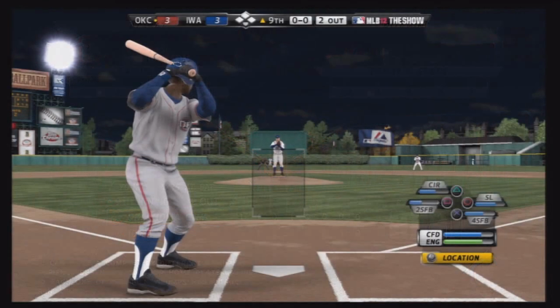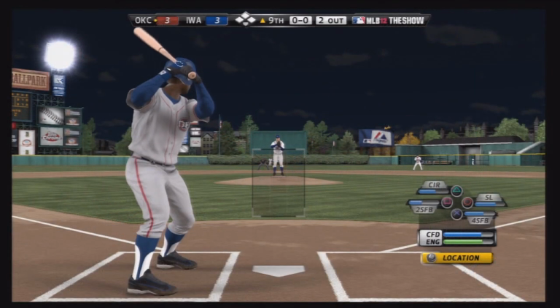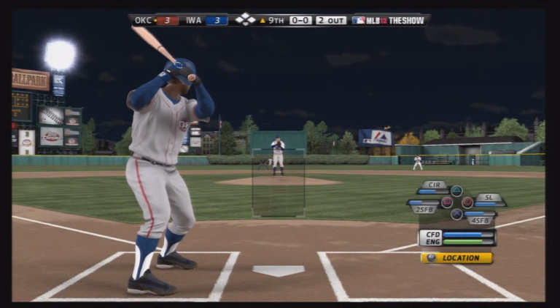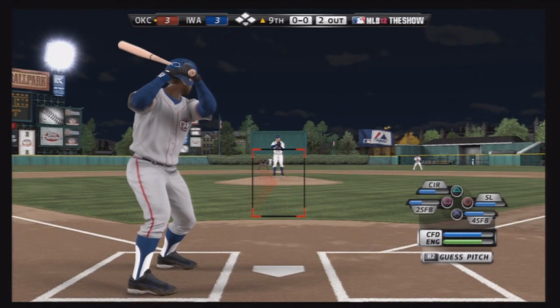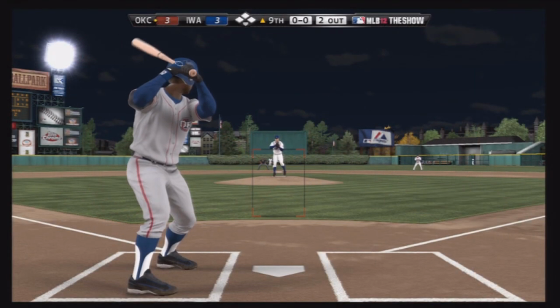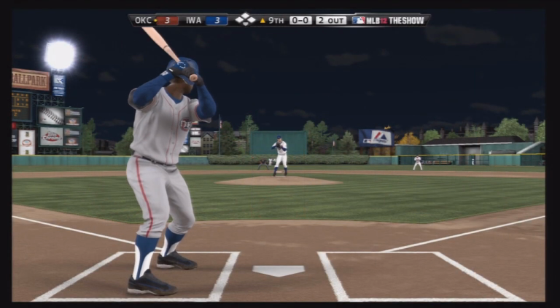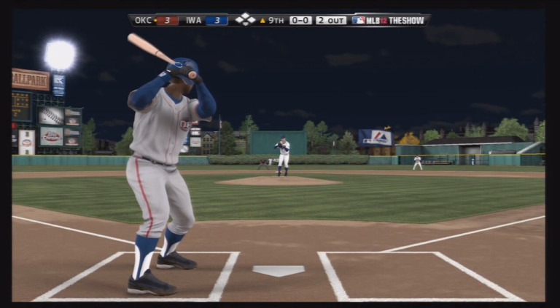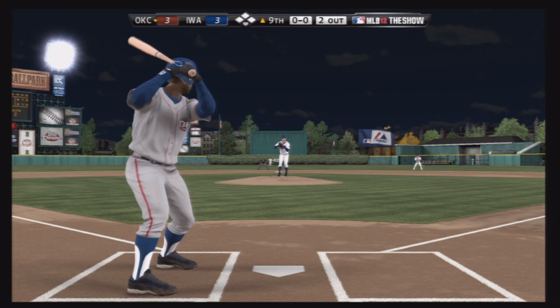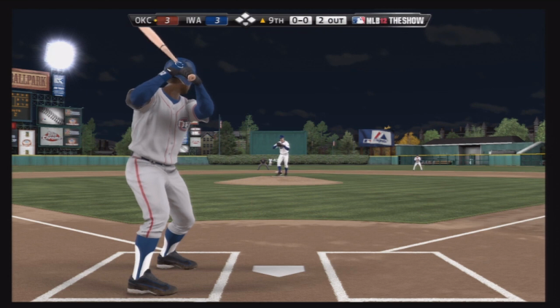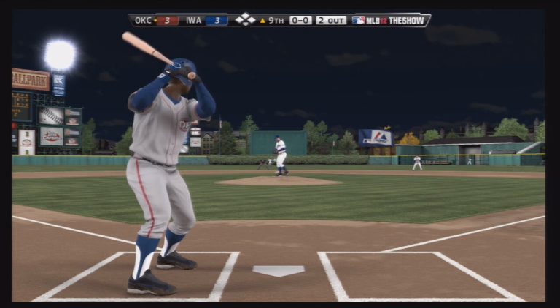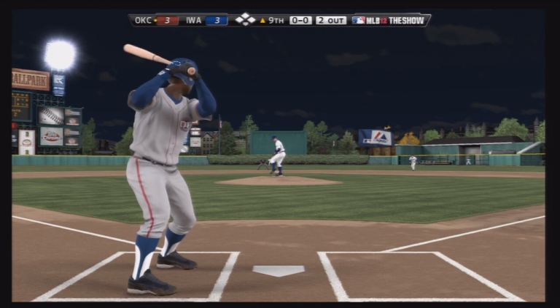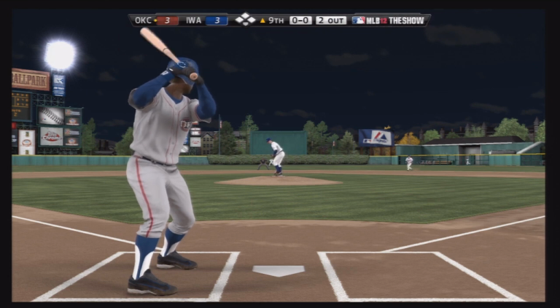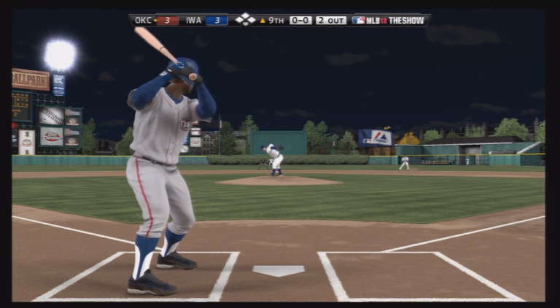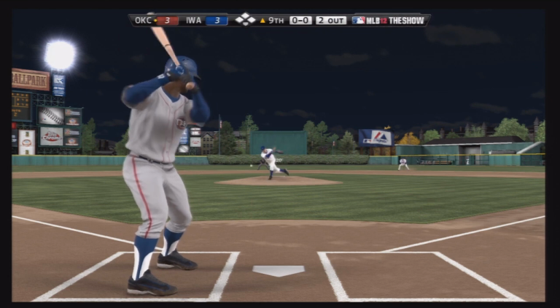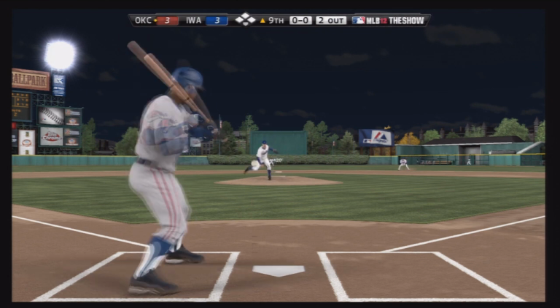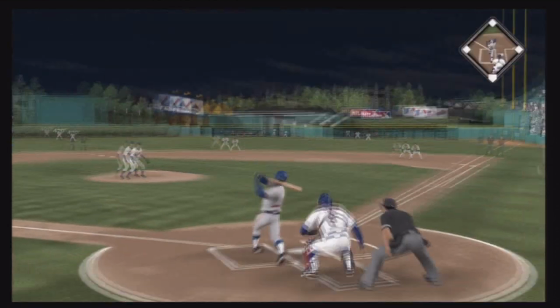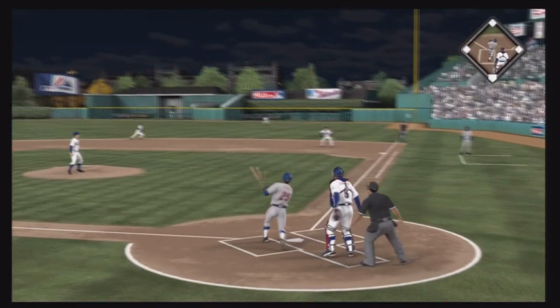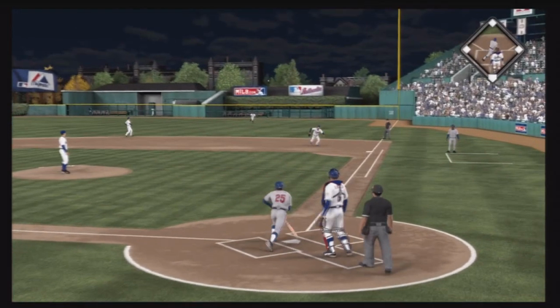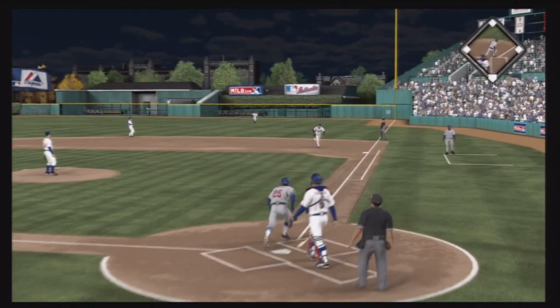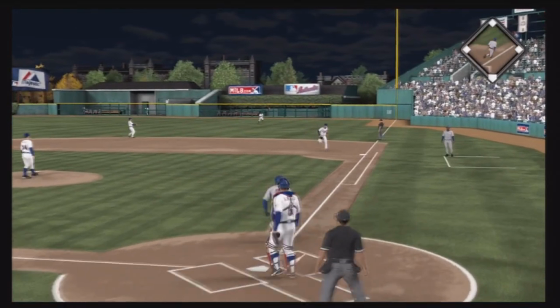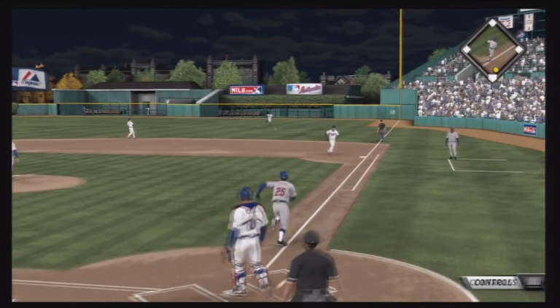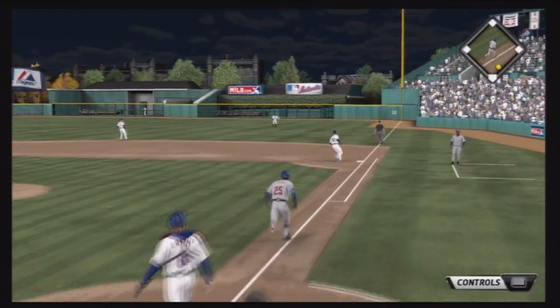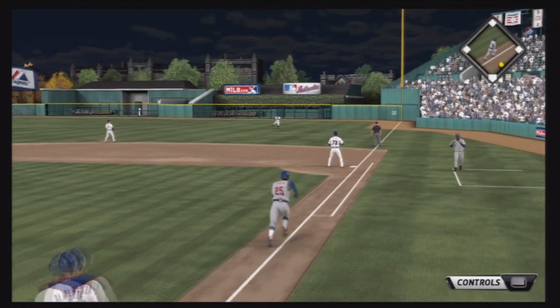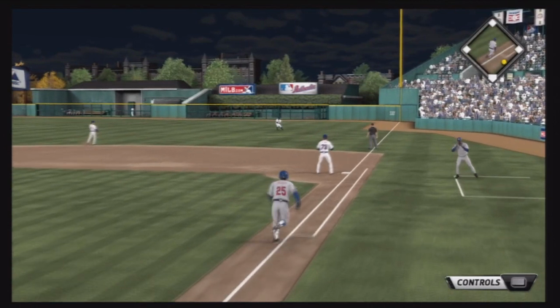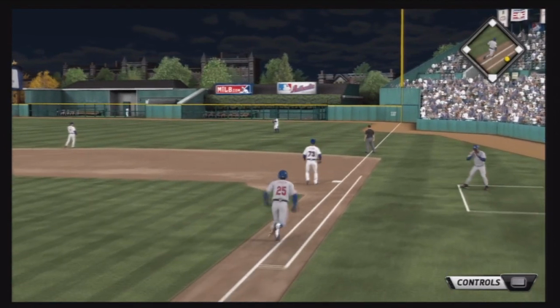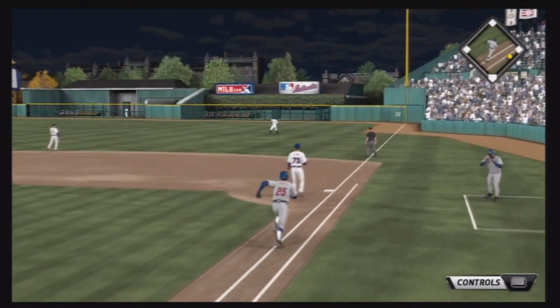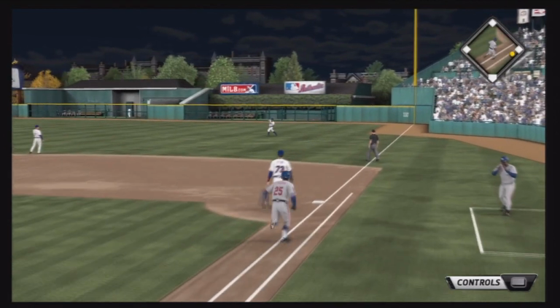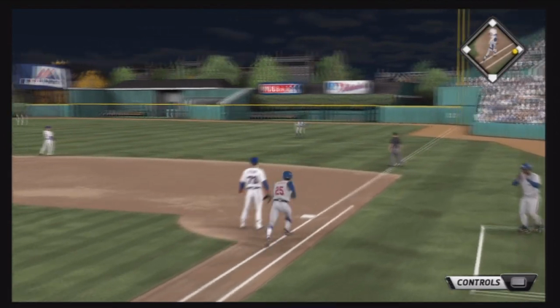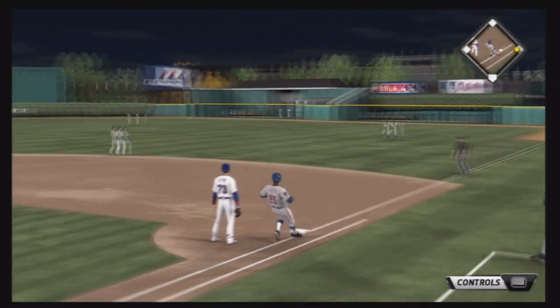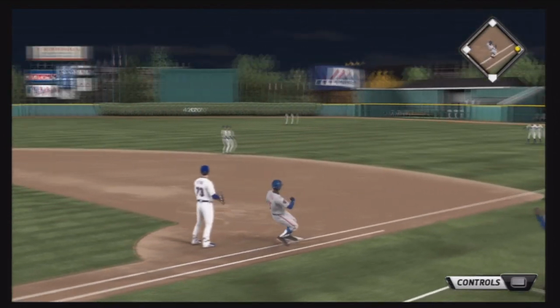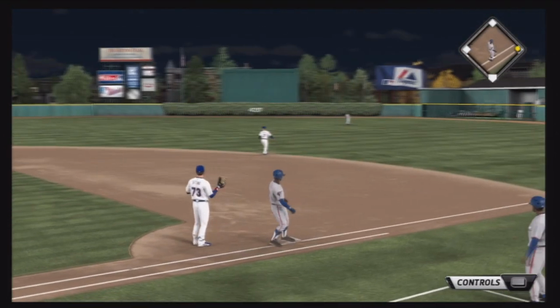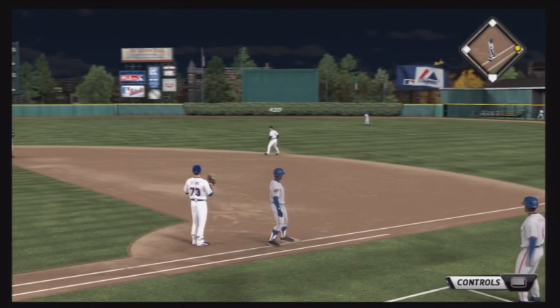Now another pinch hit performance. Looks like they actually want to use him as a bench player this year. I'll take this submarine pitcher the other way and get a single to the right side — and in the second at-bat he gets a hit.